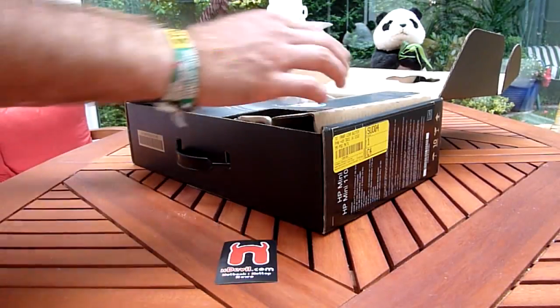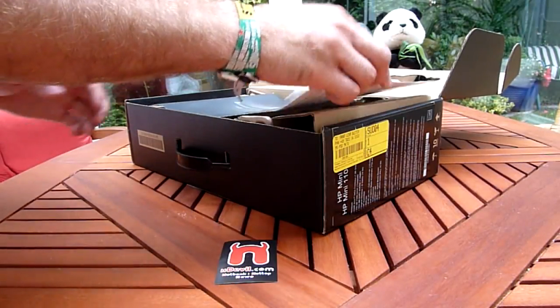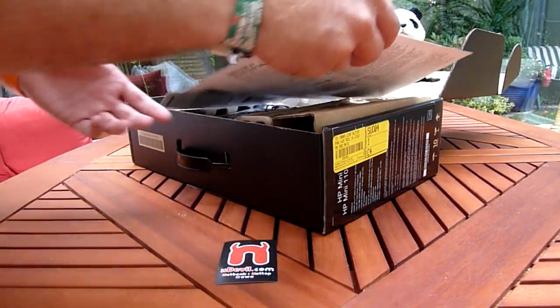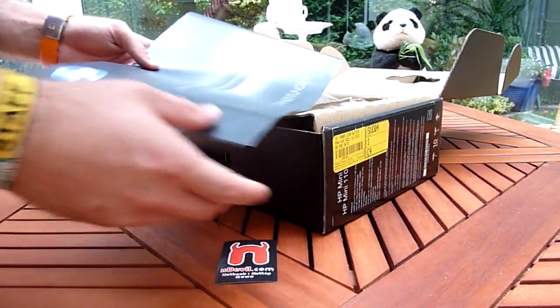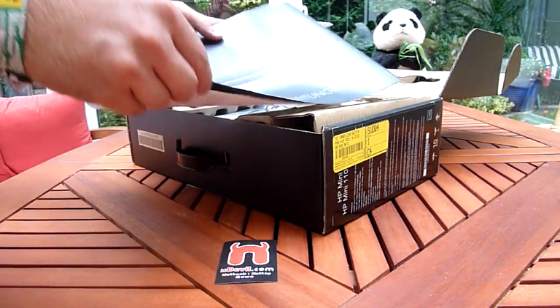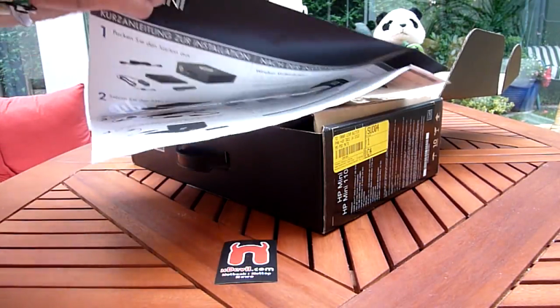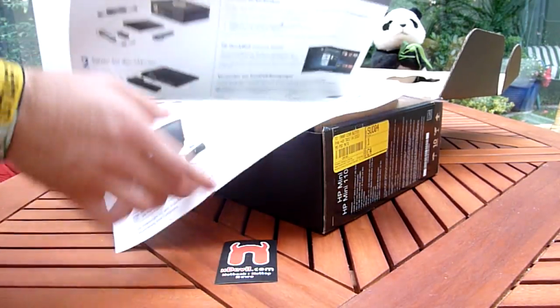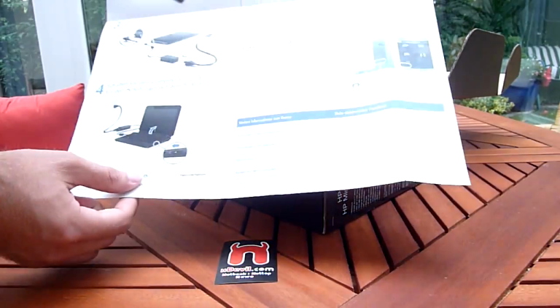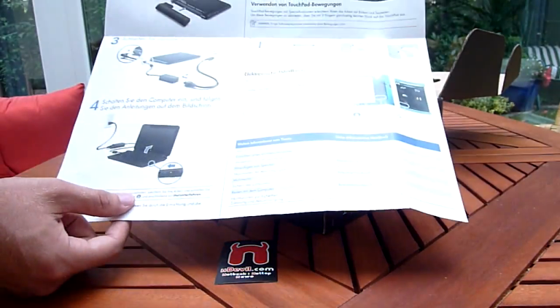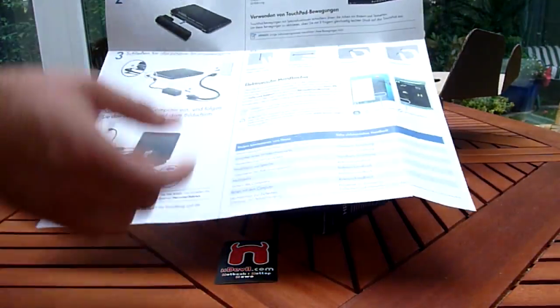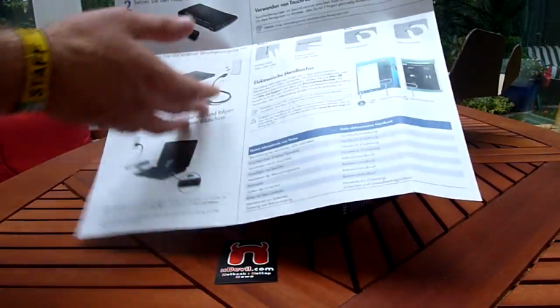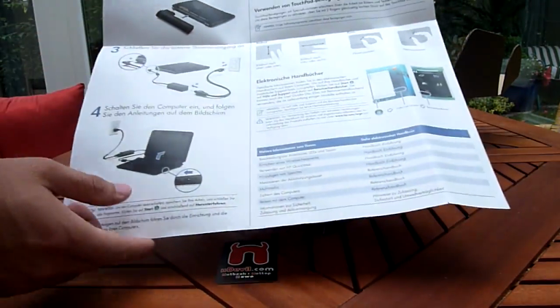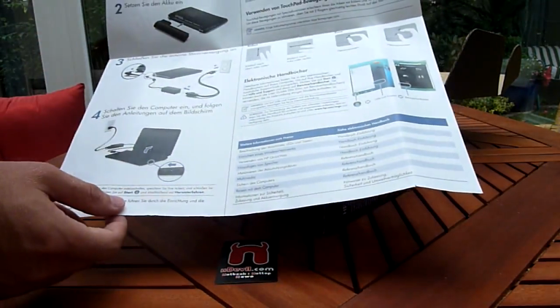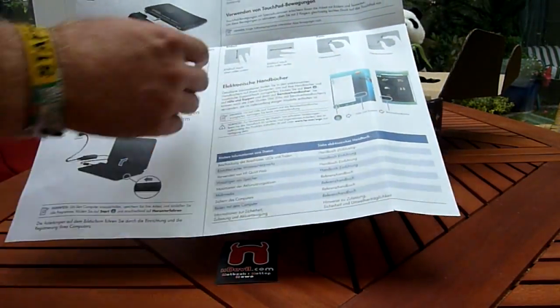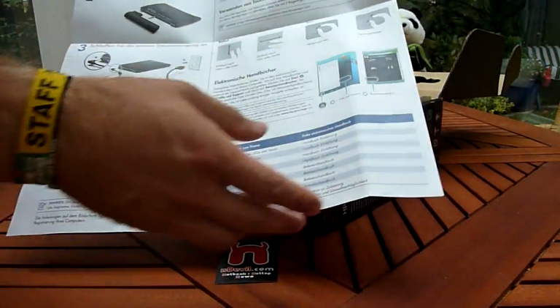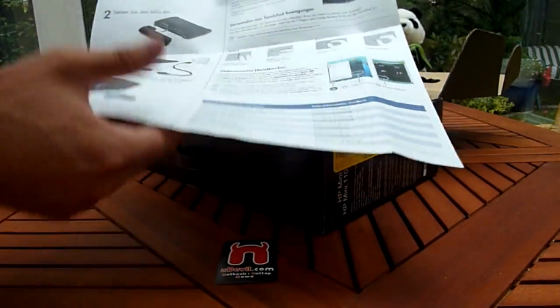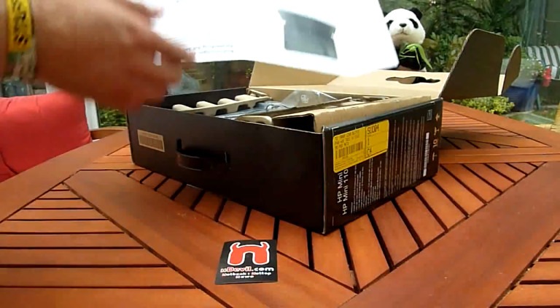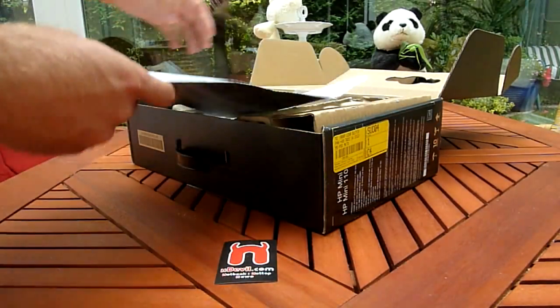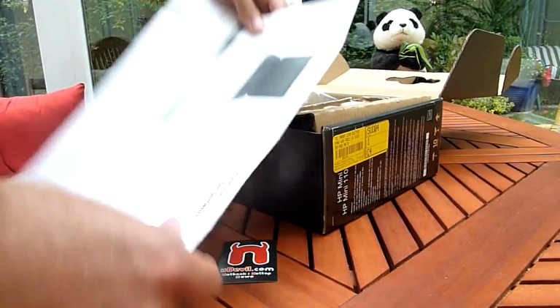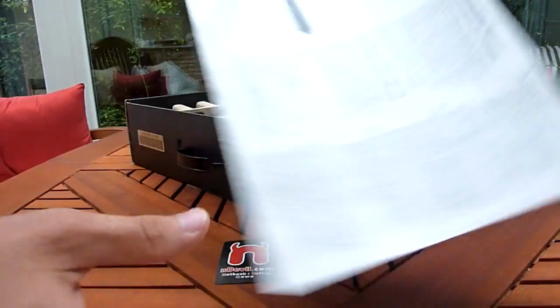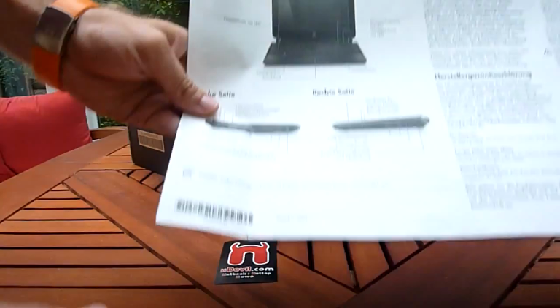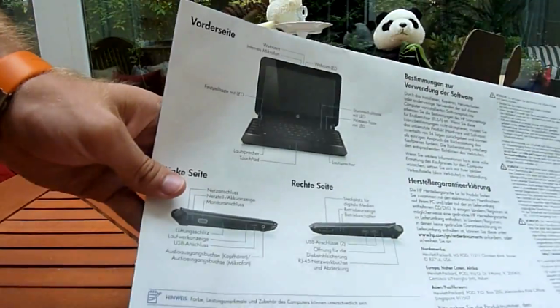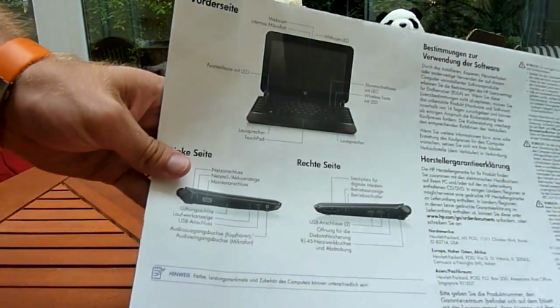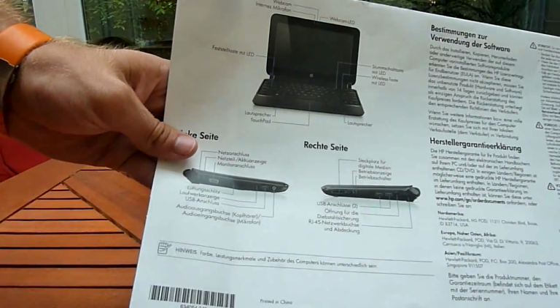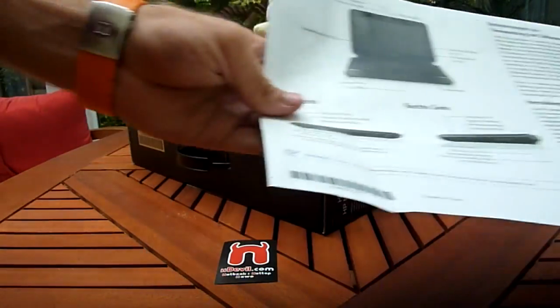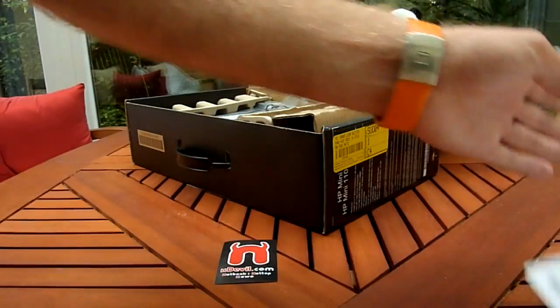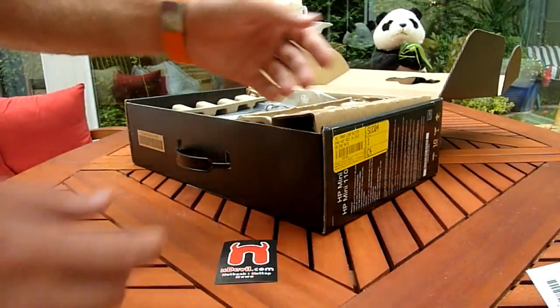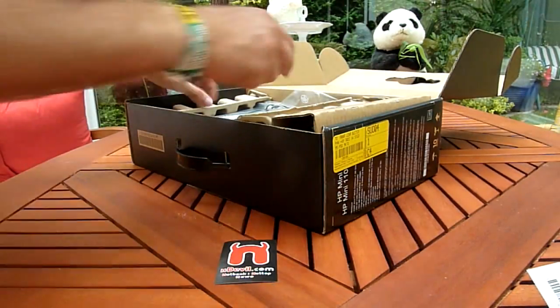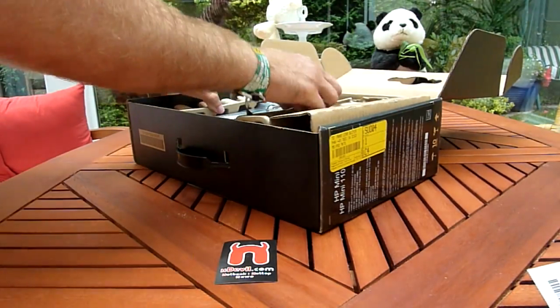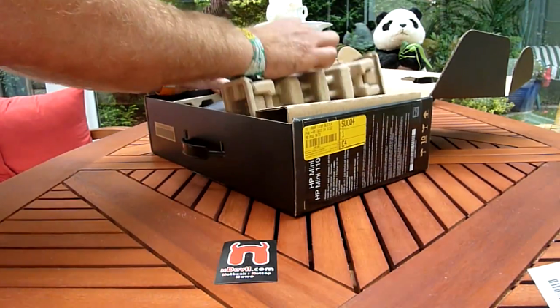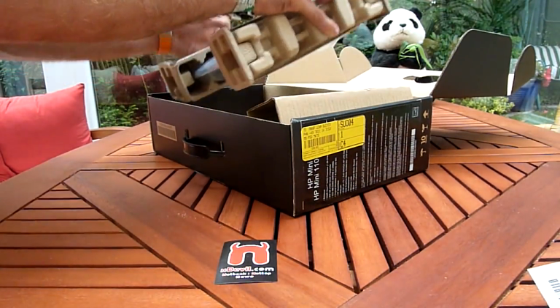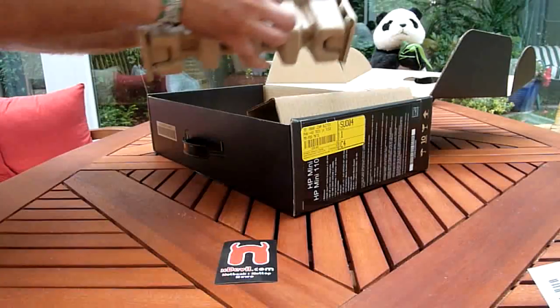We have a quick setup guide here in the beginning — what you should put where, how the multi-touch works, and what the inputs and outputs of the device are. I will tell you all about that later, of course, myself.